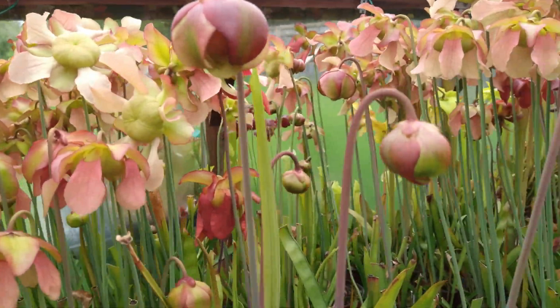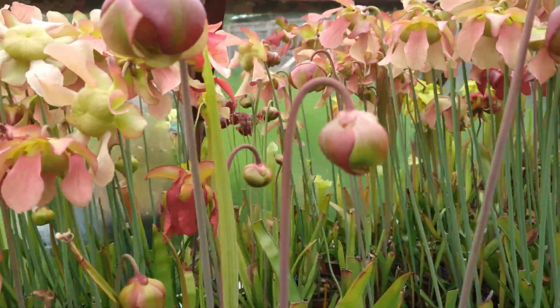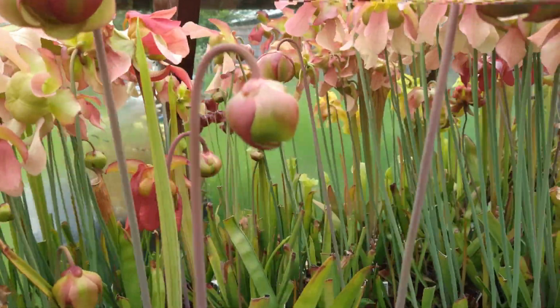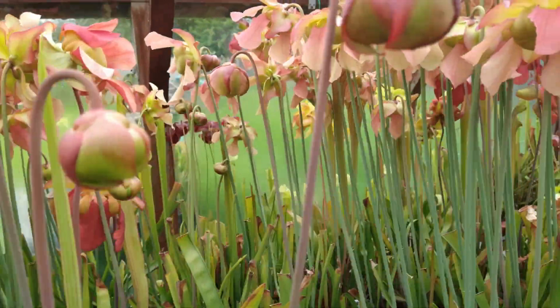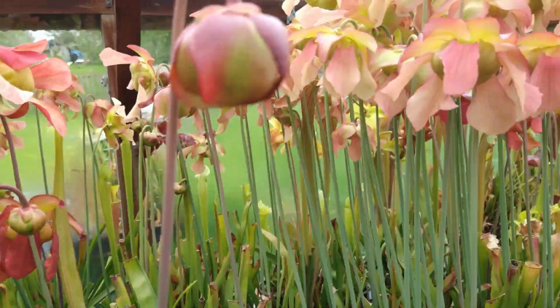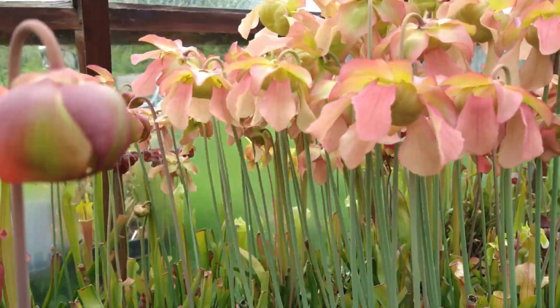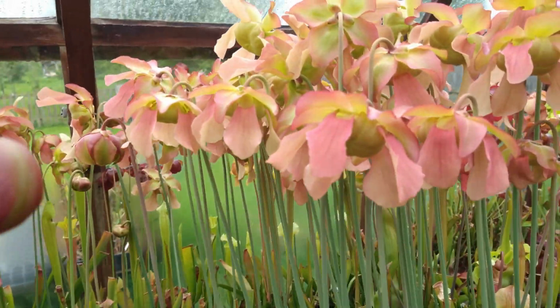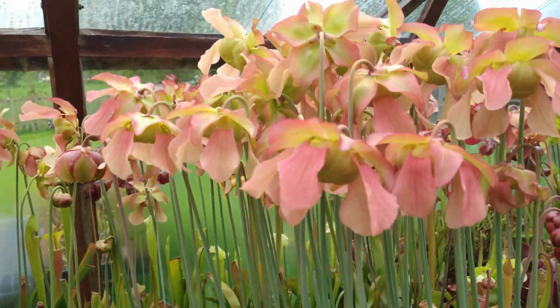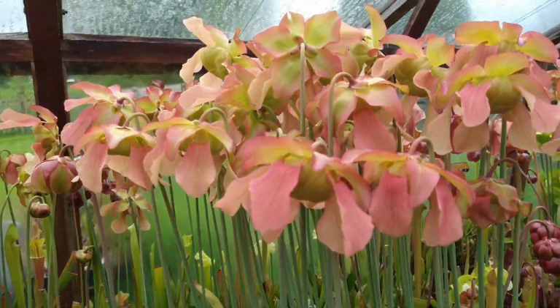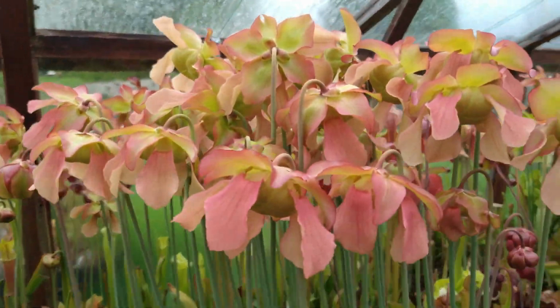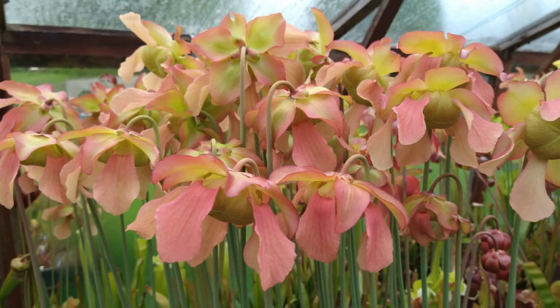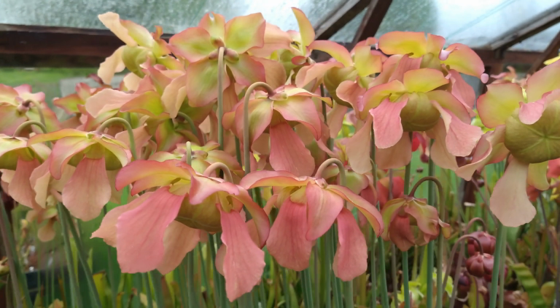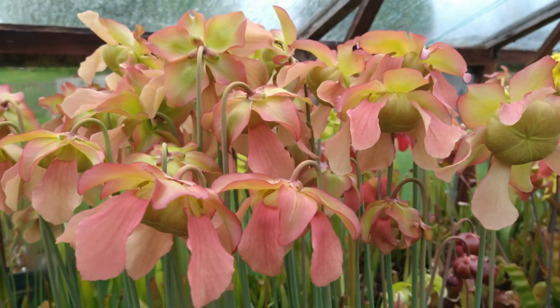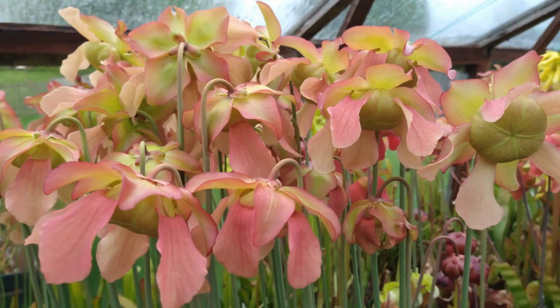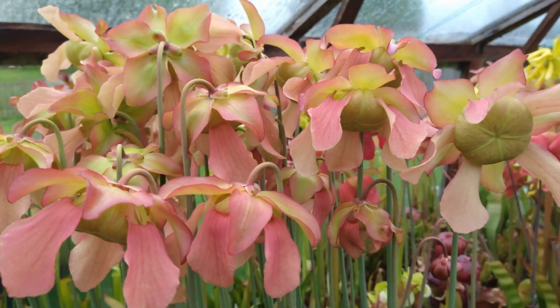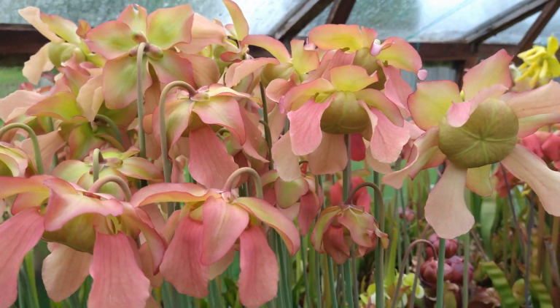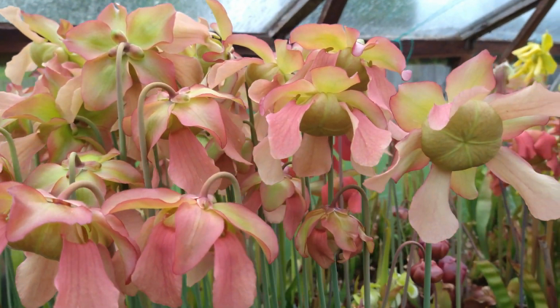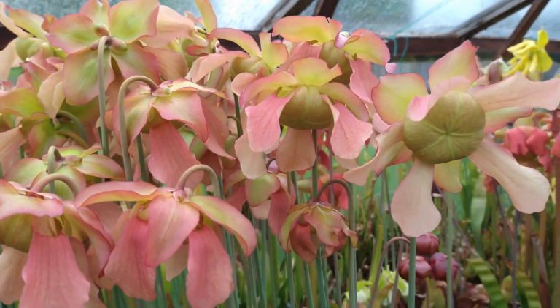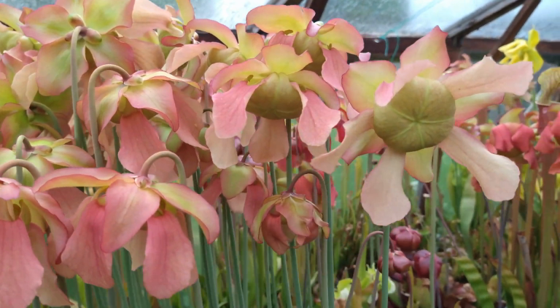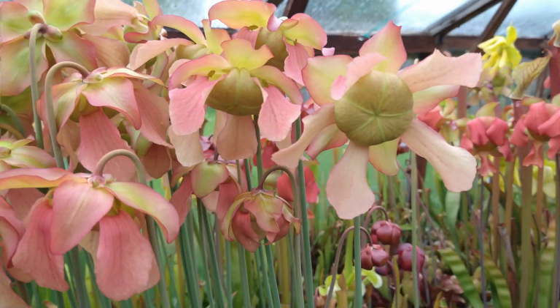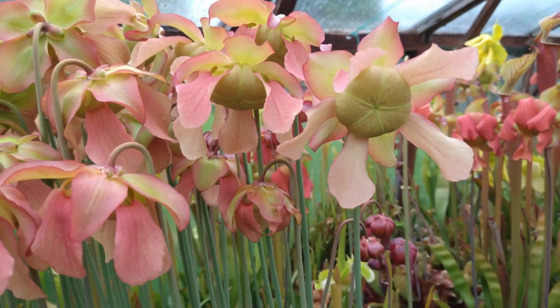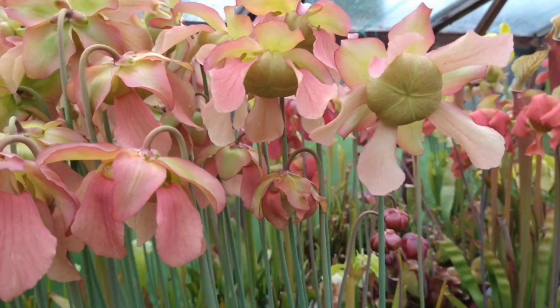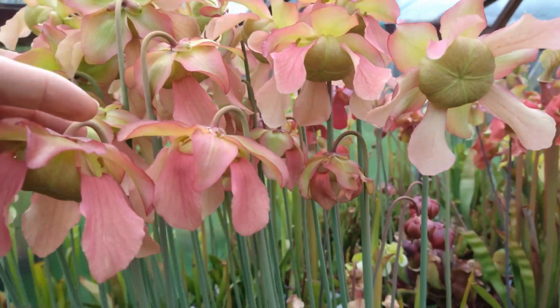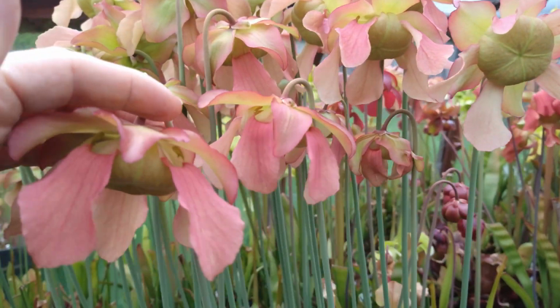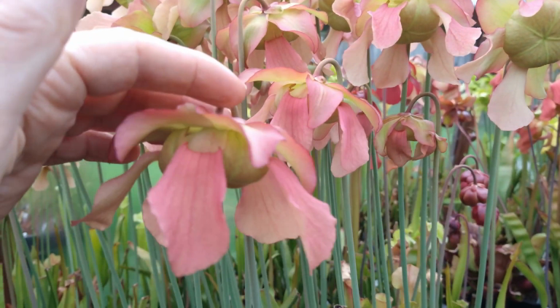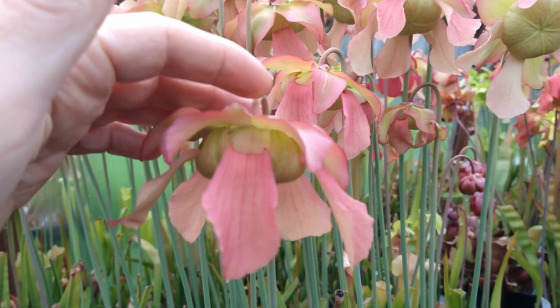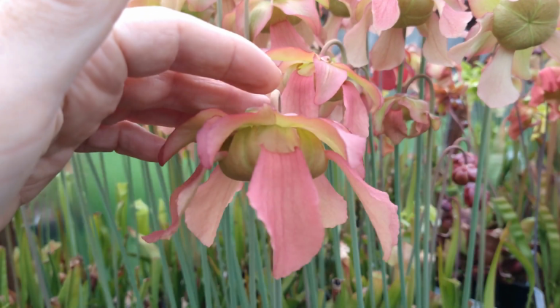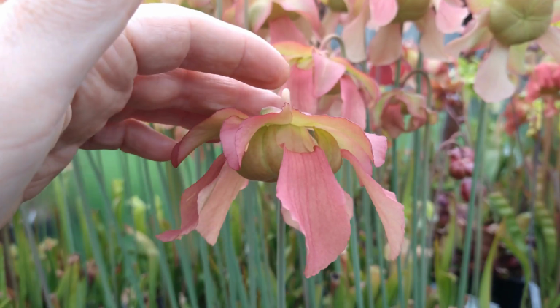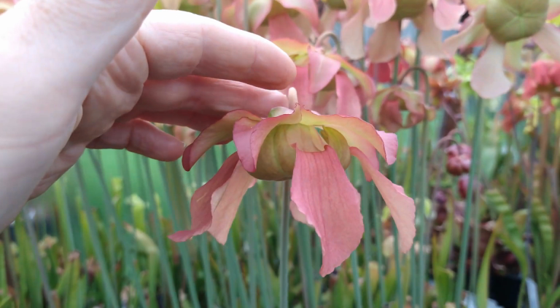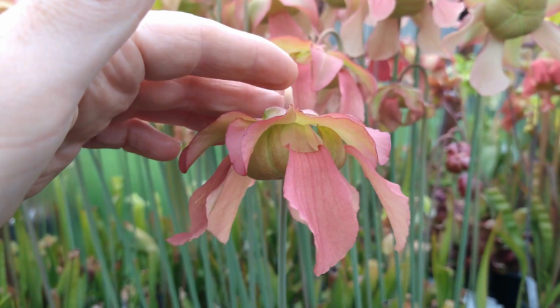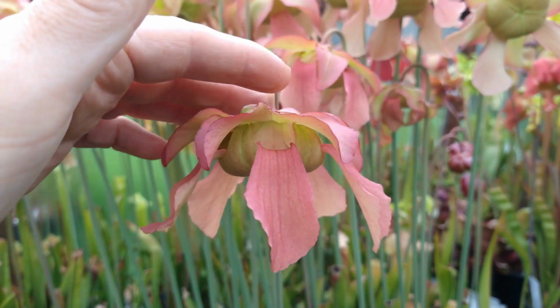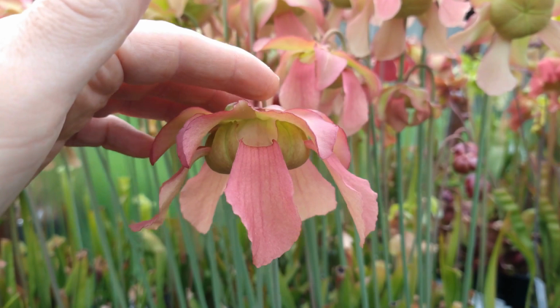Coming along, you can see all the lovely beautiful flowers. I do really love these Sarracena flowers — they are really exquisite.